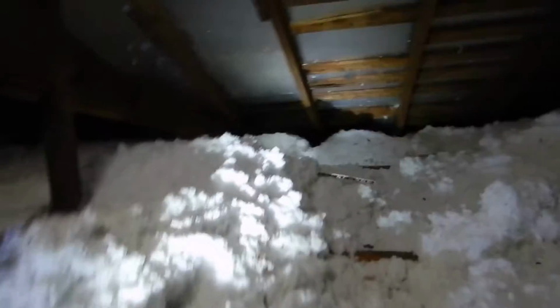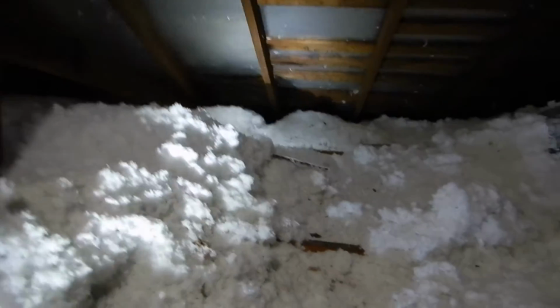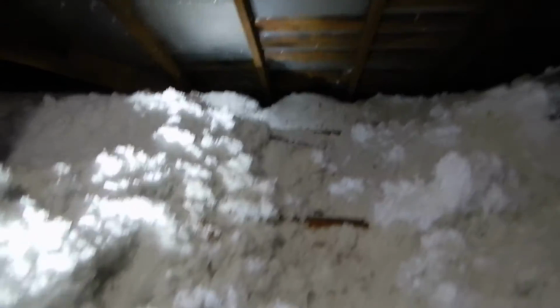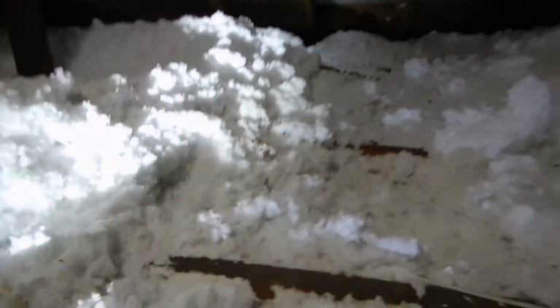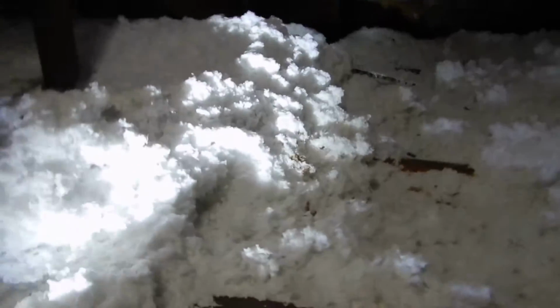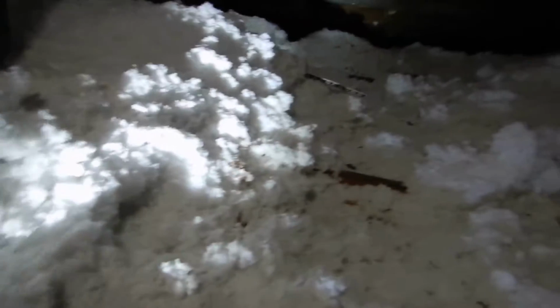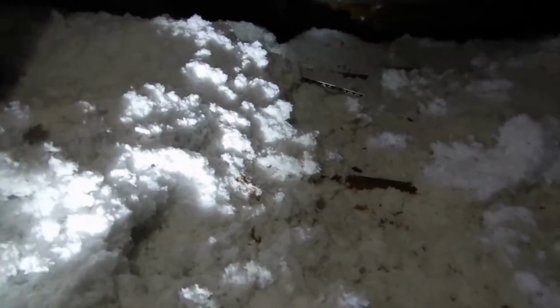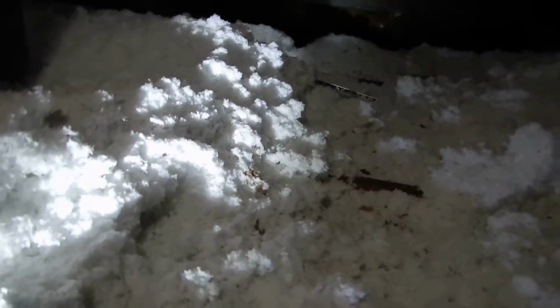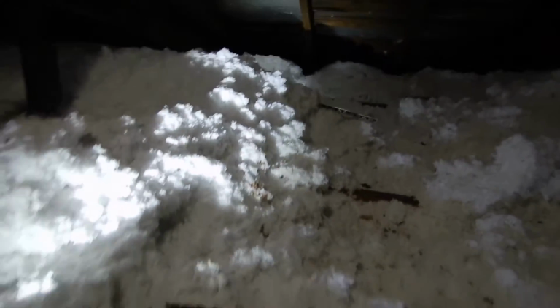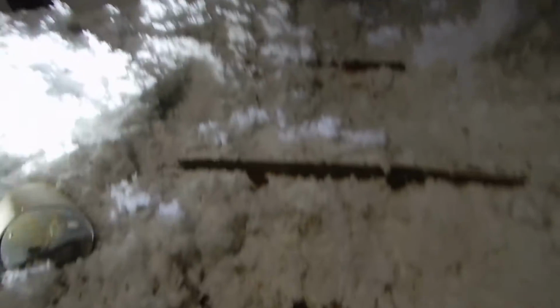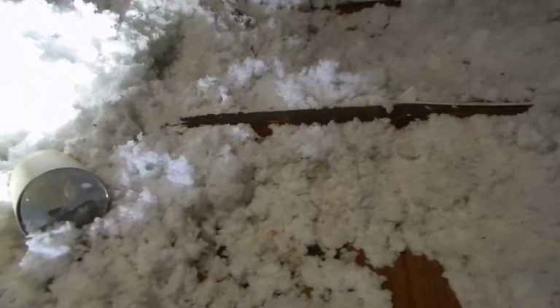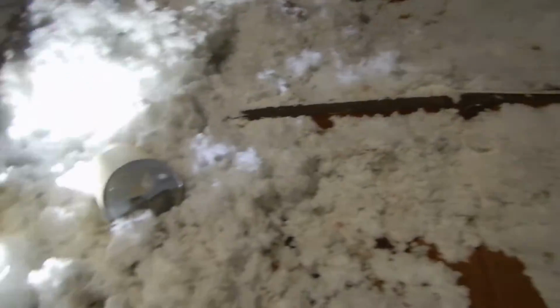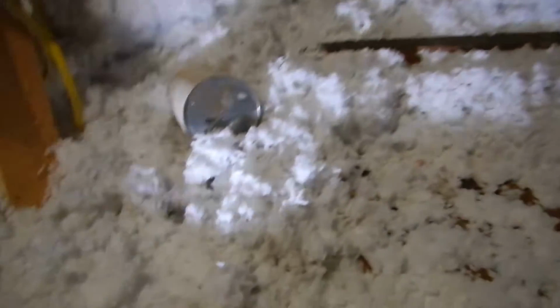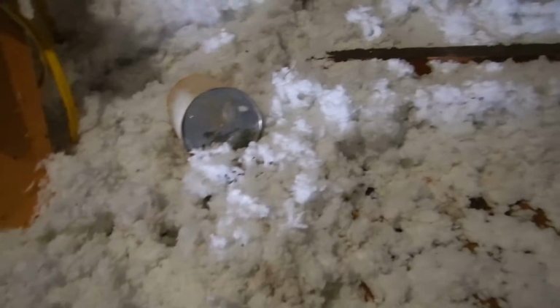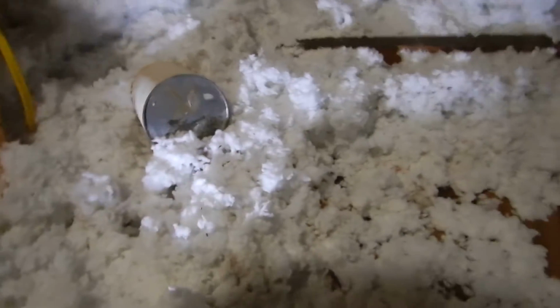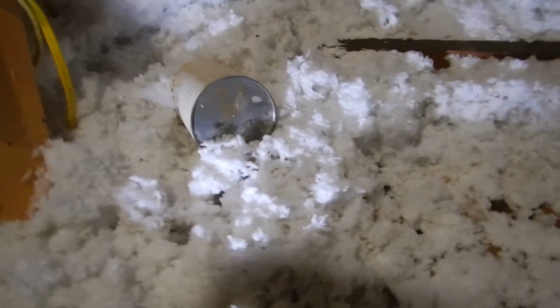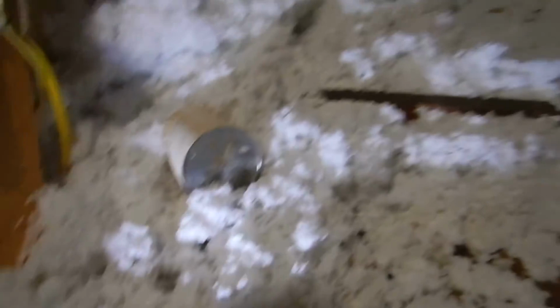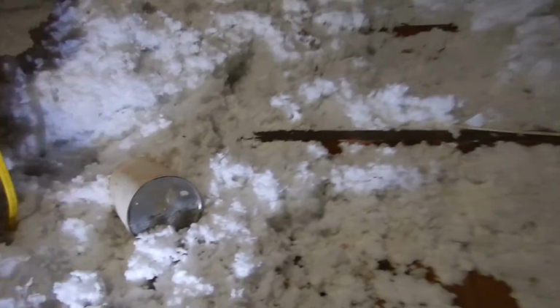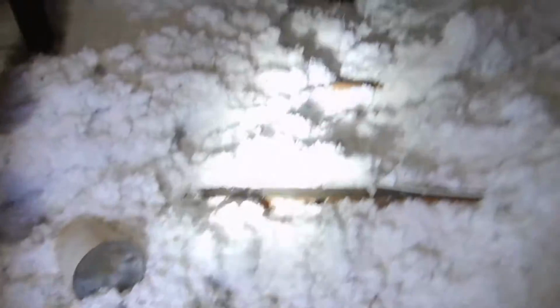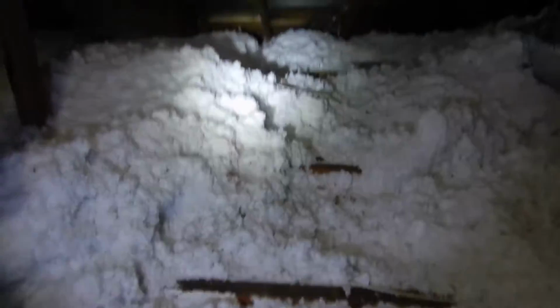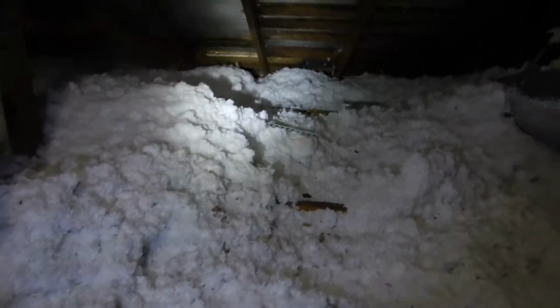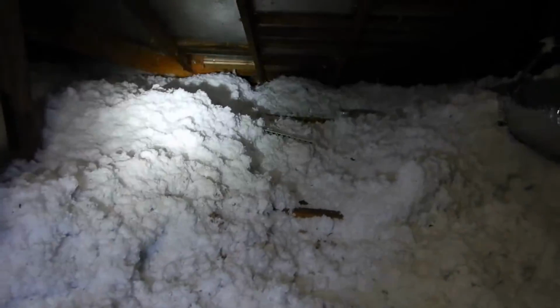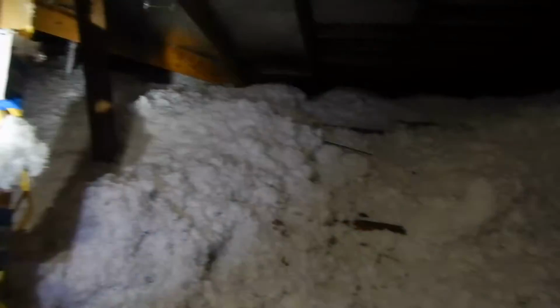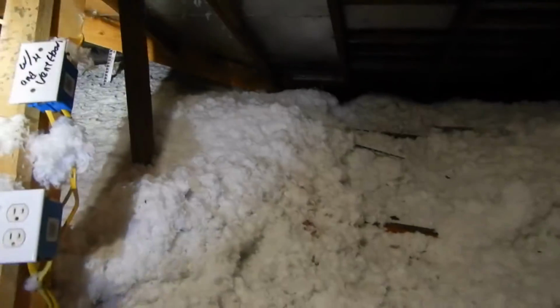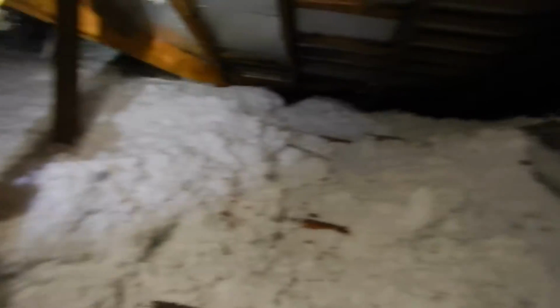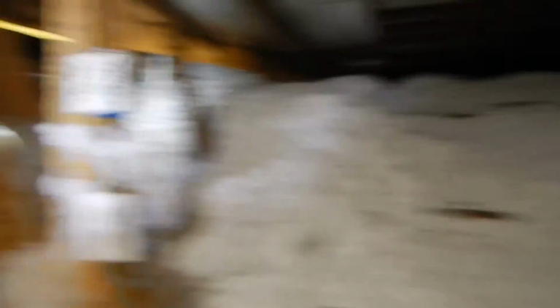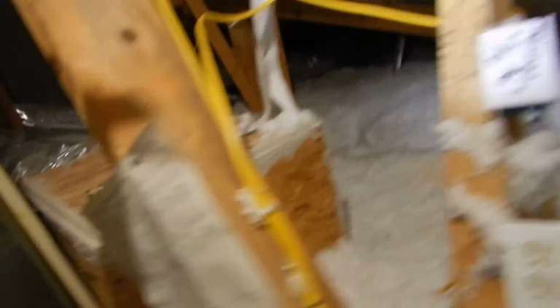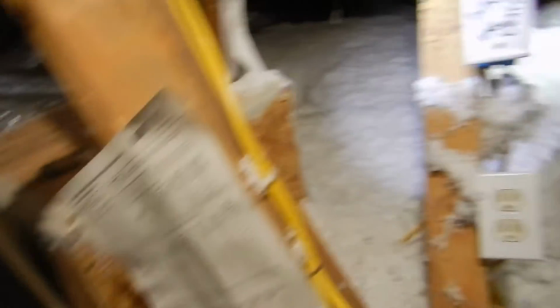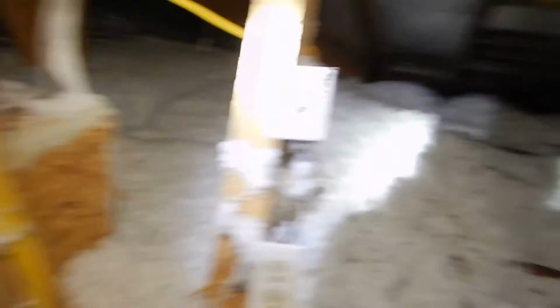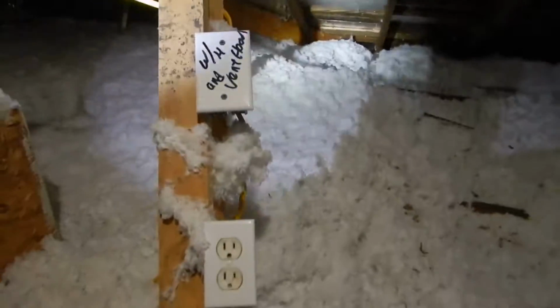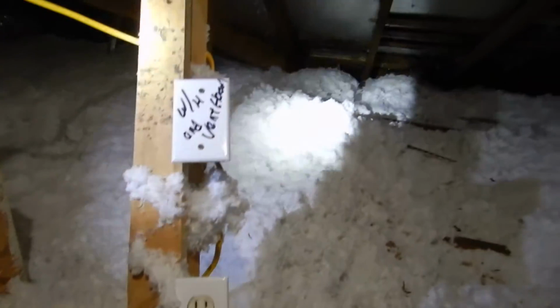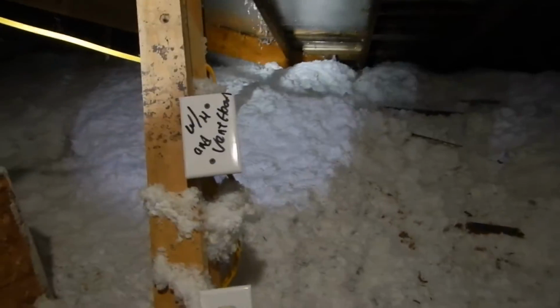We've got a depth marker right there — an insulation depth marker laying over on its side. That's not going to do us any good. You can't measure the depth of the insulation horizontally. This just doesn't work like that.